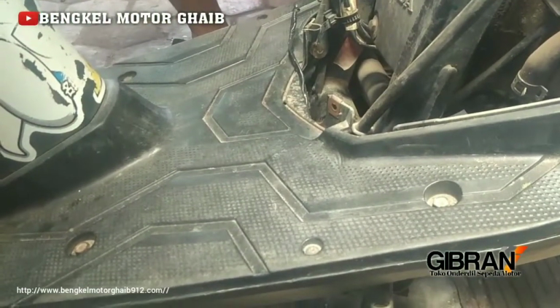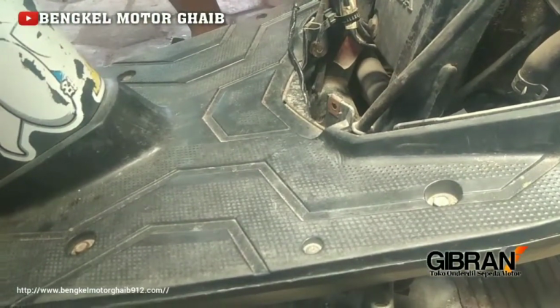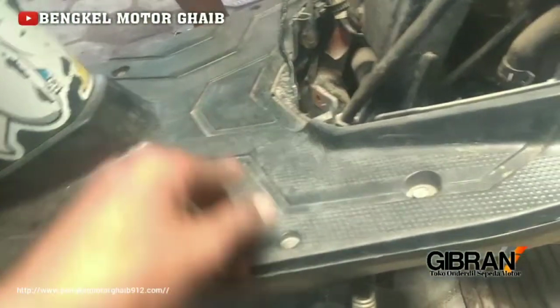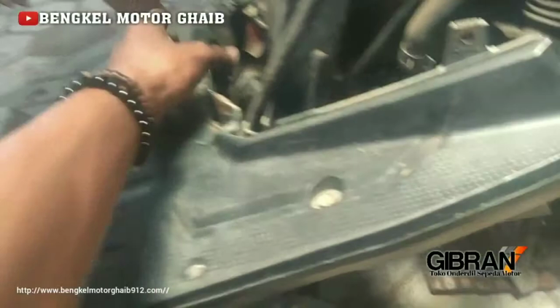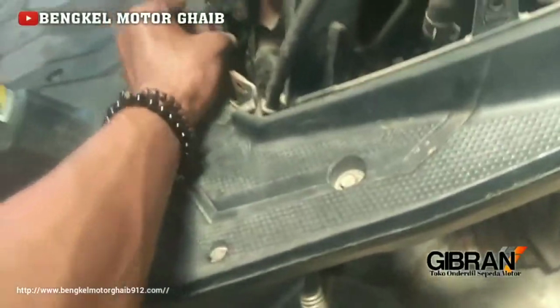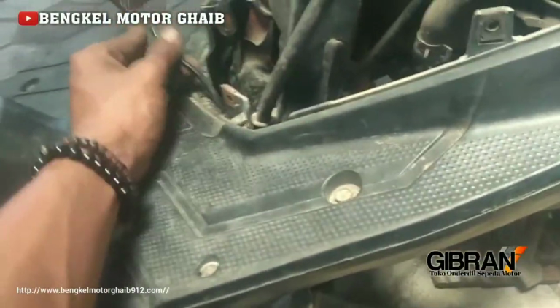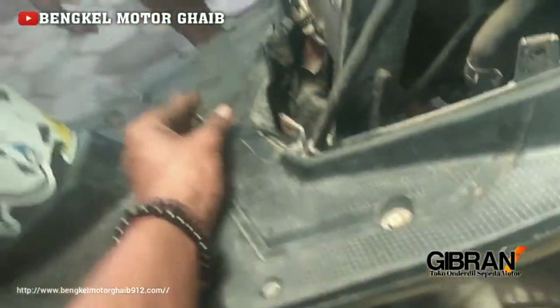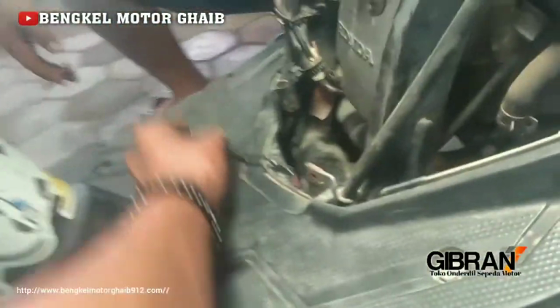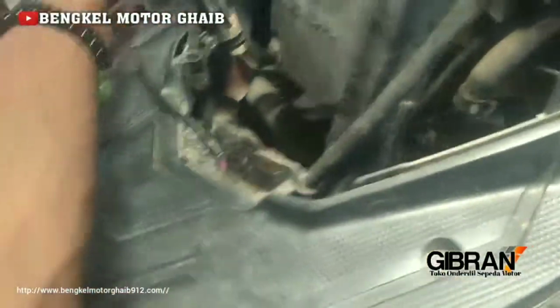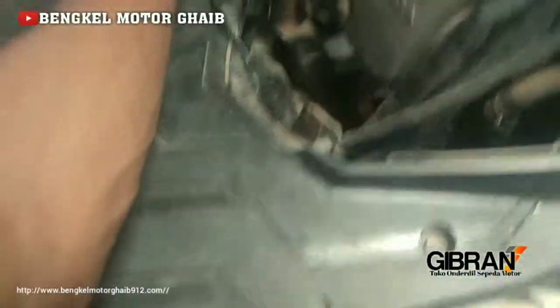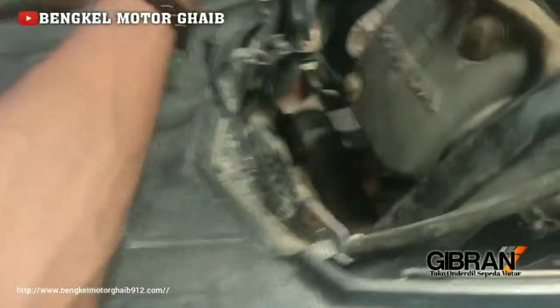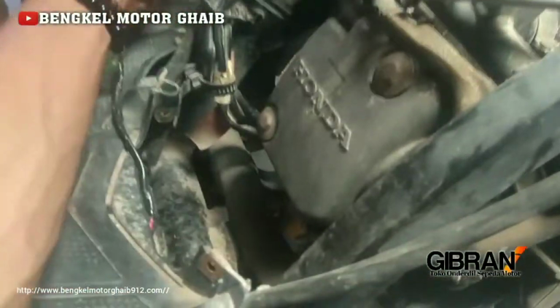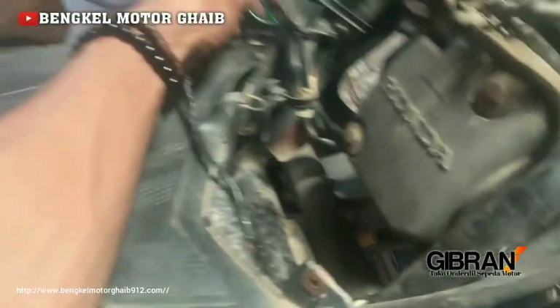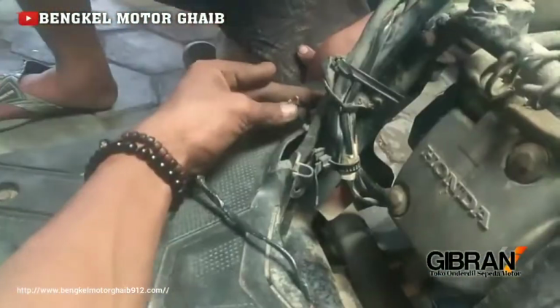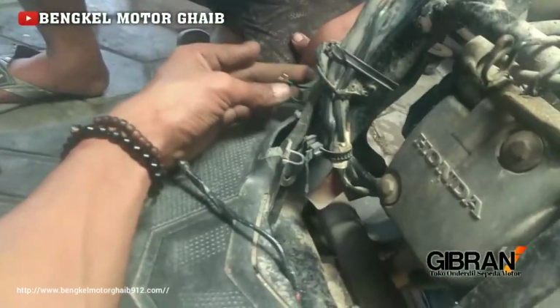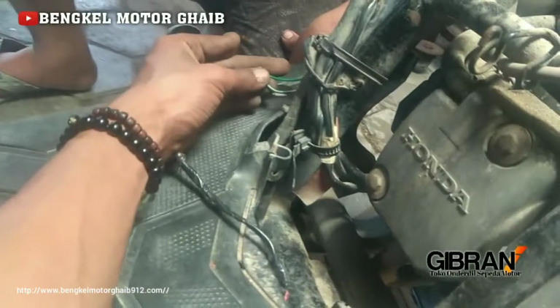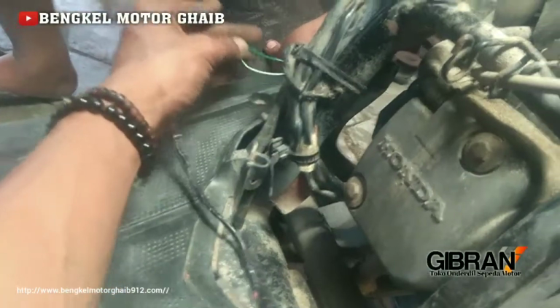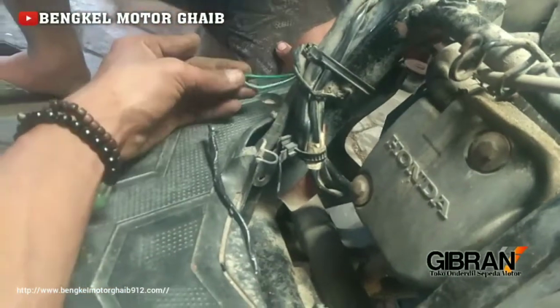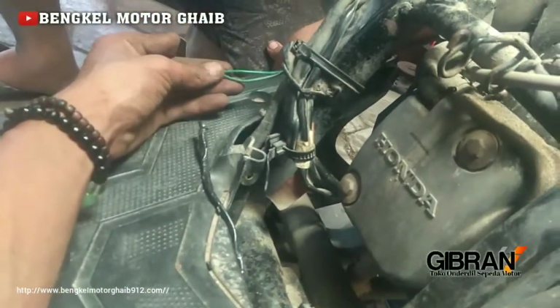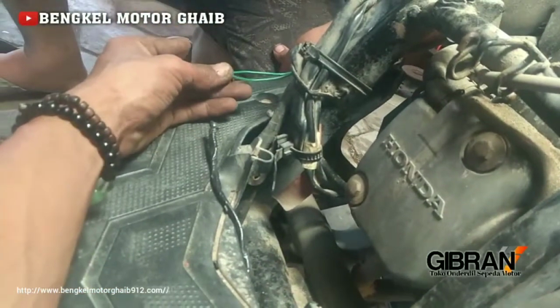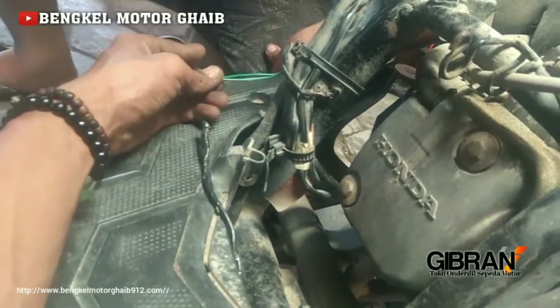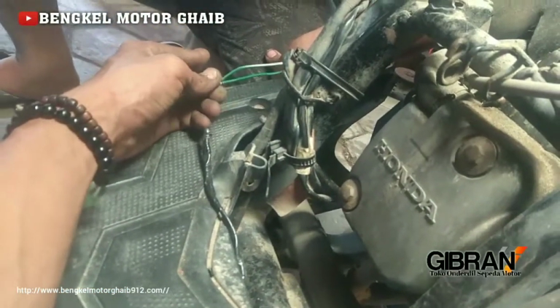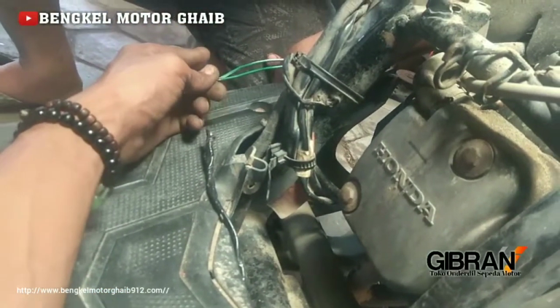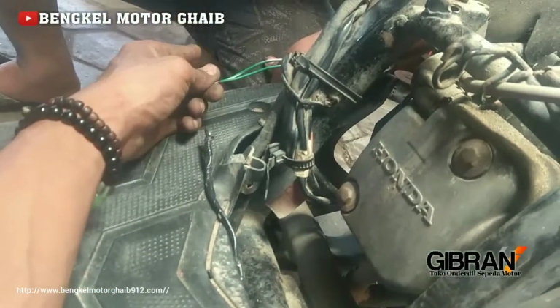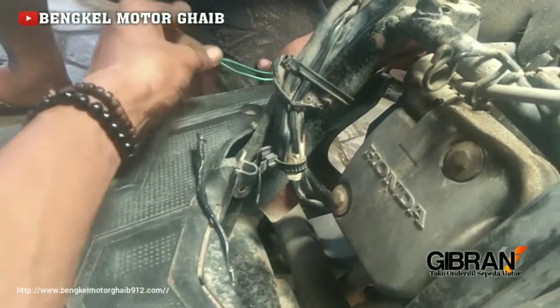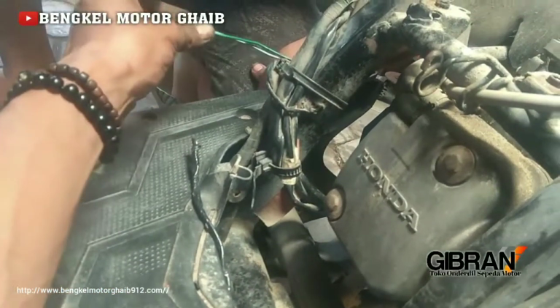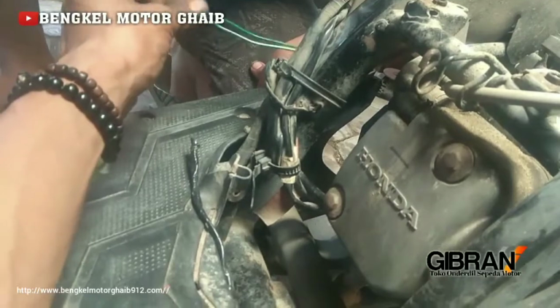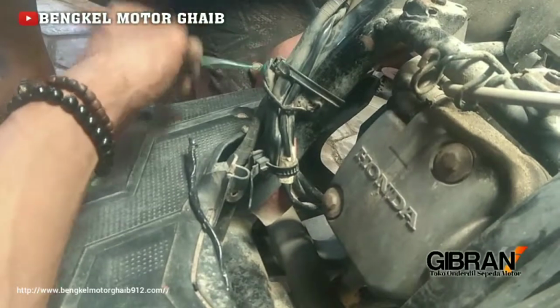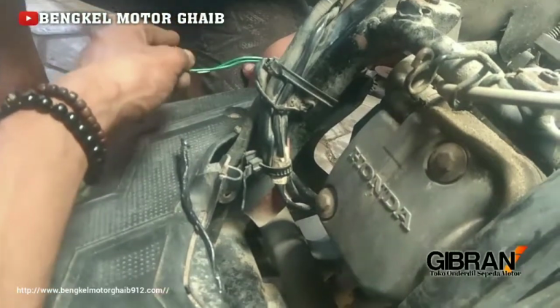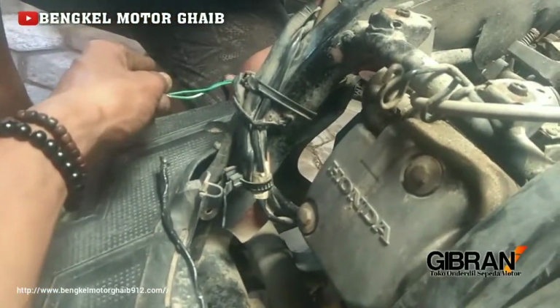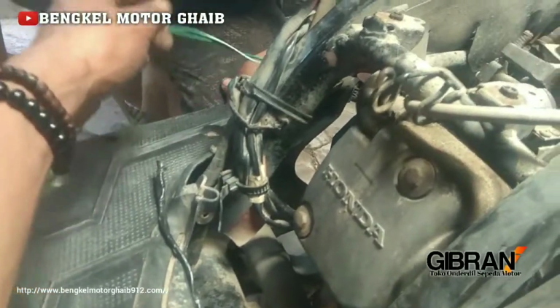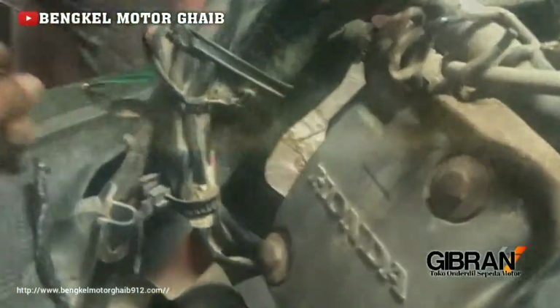Sekian dulu sharing dari bengkel motor gaib. Semoga bermanfaat. Hanya gara-gara kabel putus, kabel standart karena gigit tikus, motor Vario bisa mogo. Terima kasih juga untuk like dan subscribe. Salam mesin.